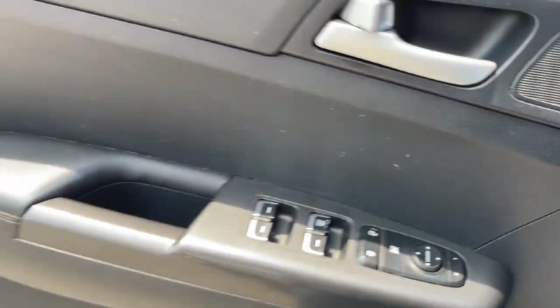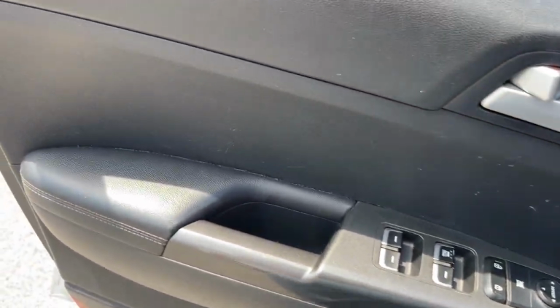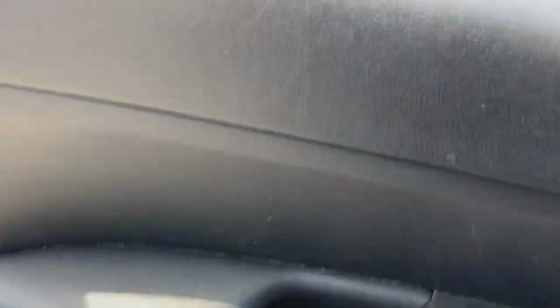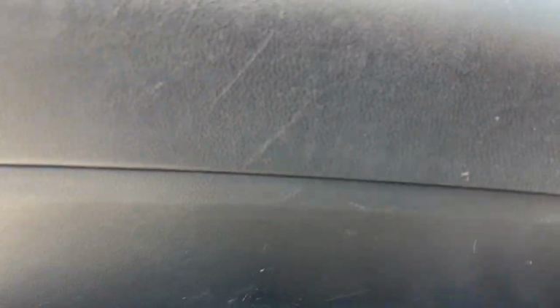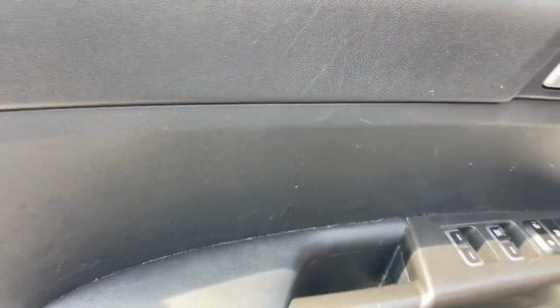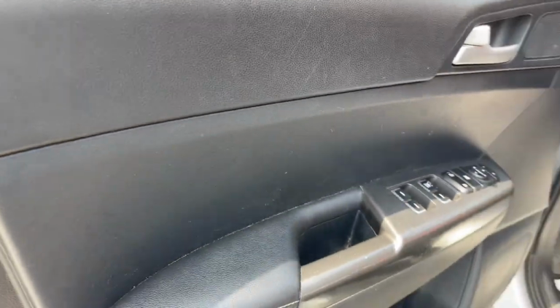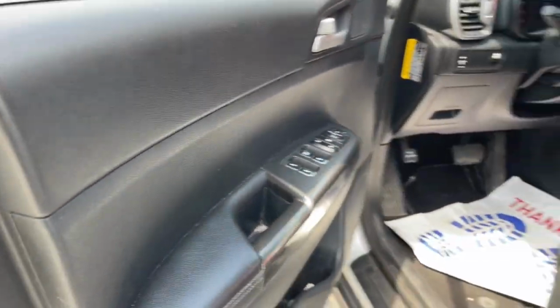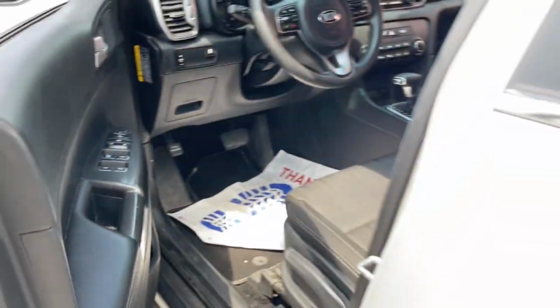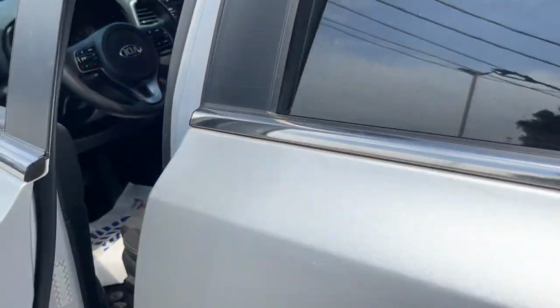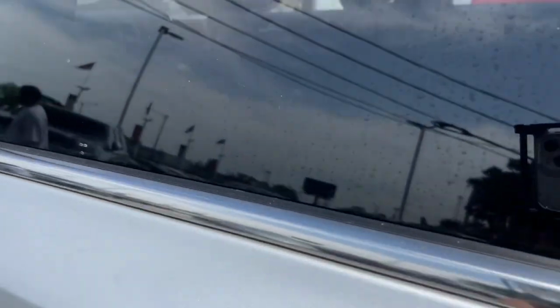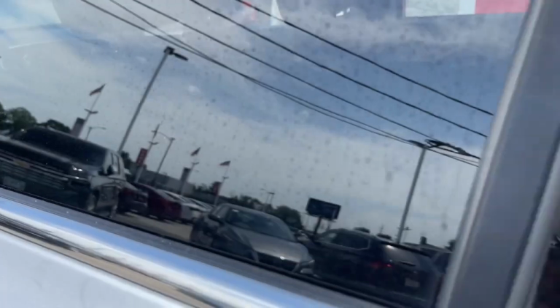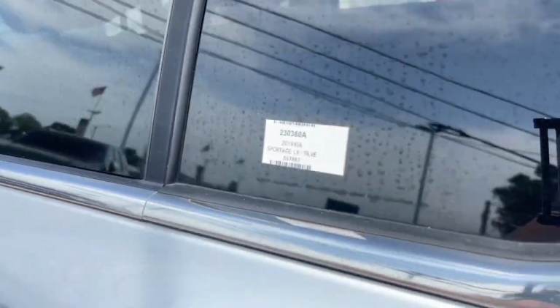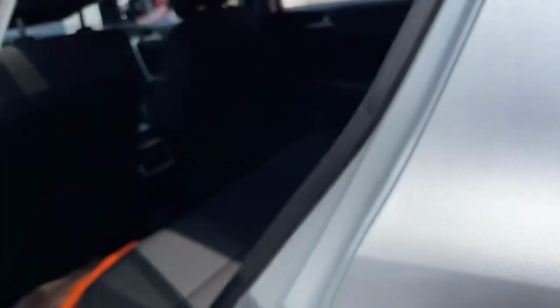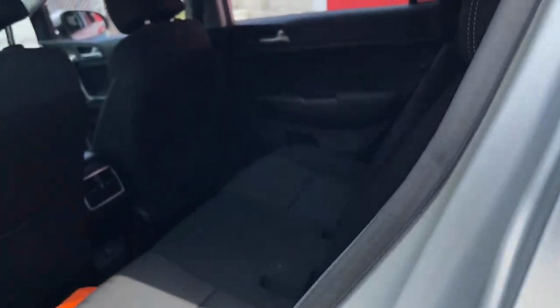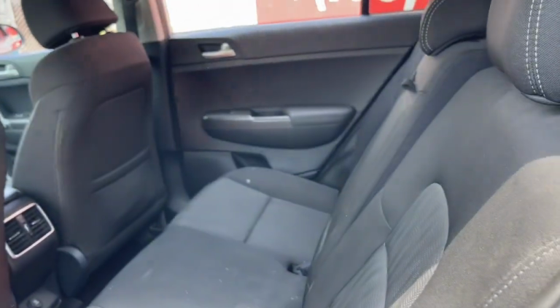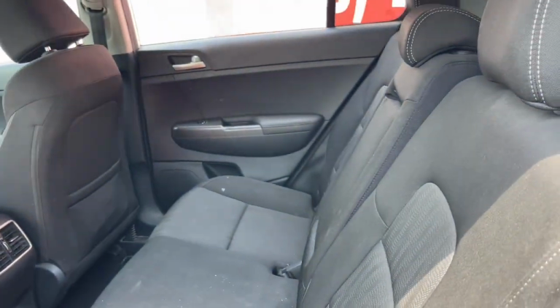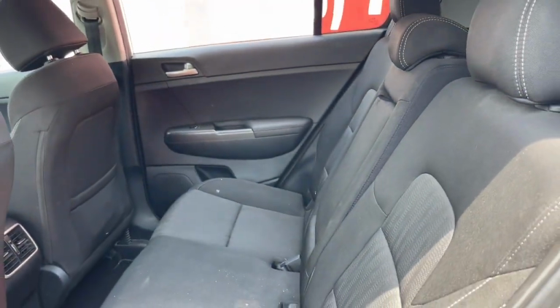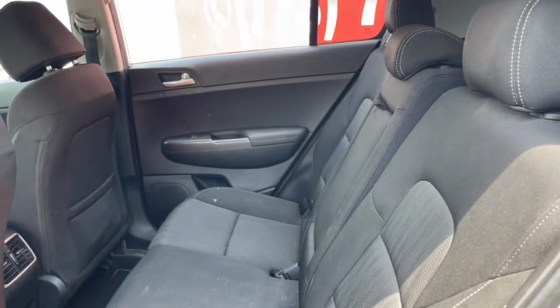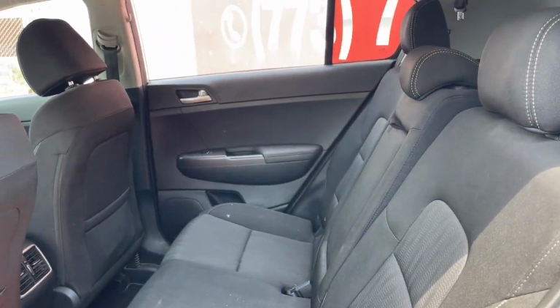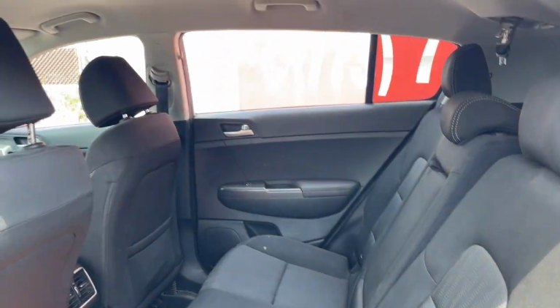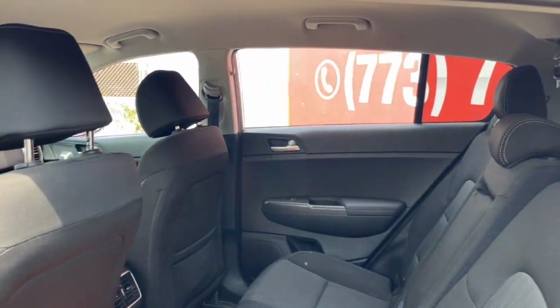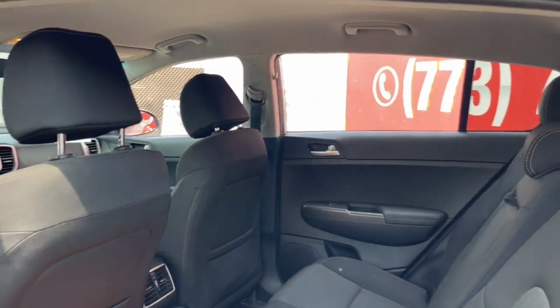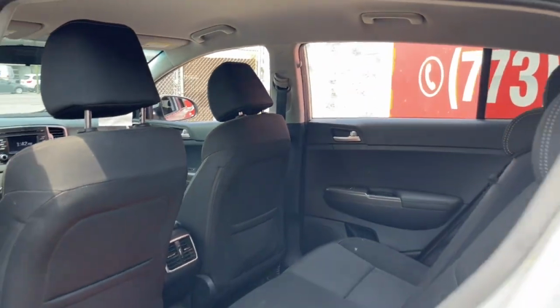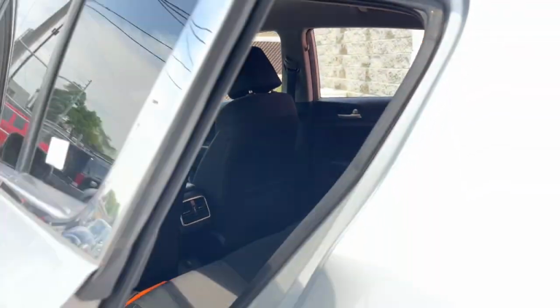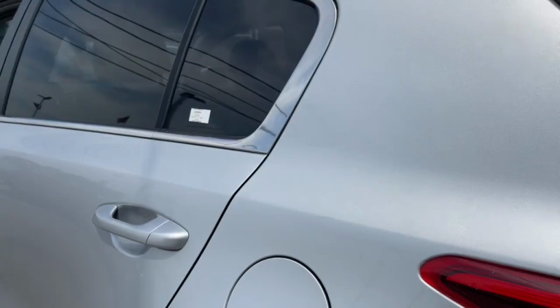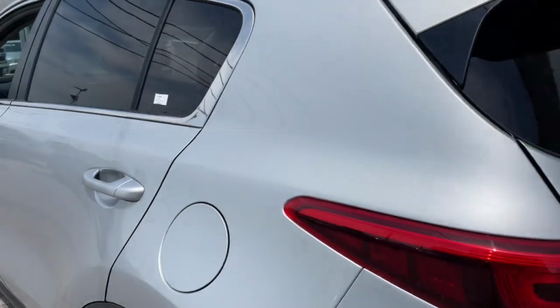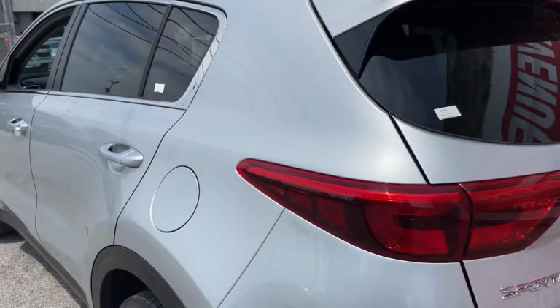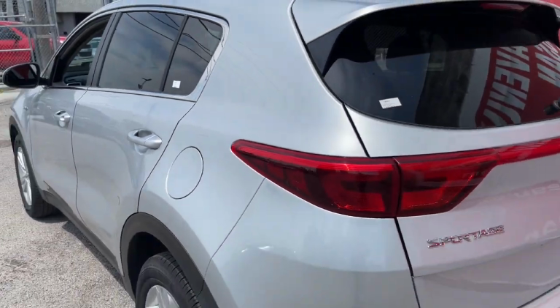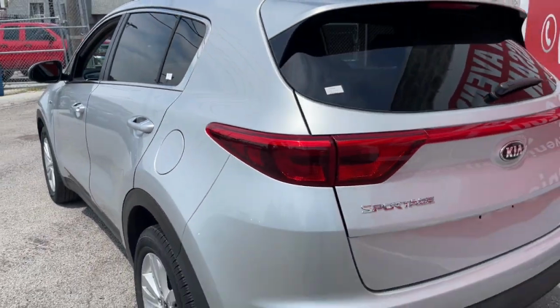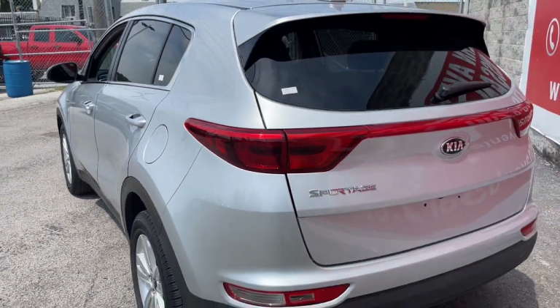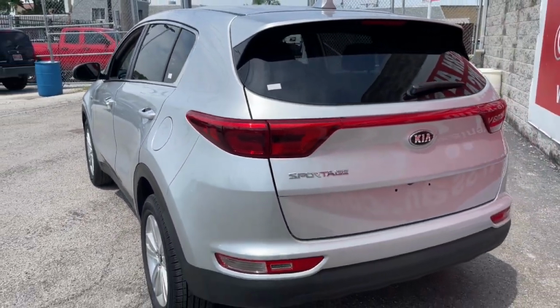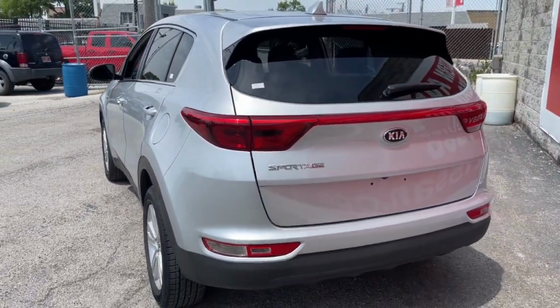Keyless entry, backup camera, fog lamps, satellite radio, aluminum wheels, alarm, electronic stability control, steering wheel audio controls, rear spoiler, traction control.